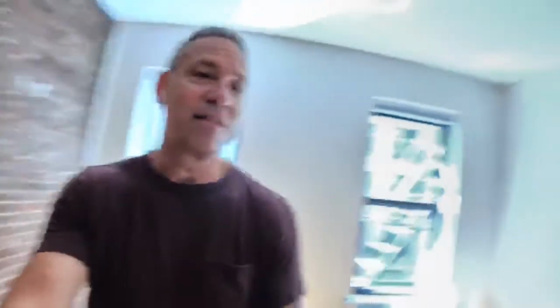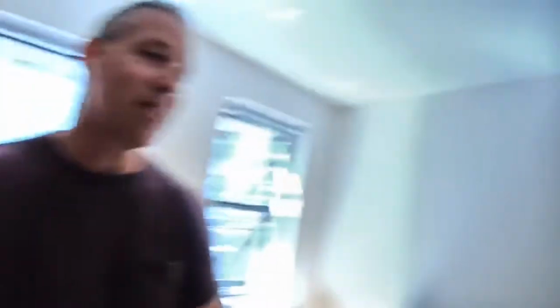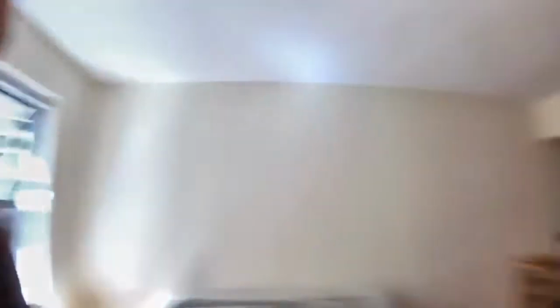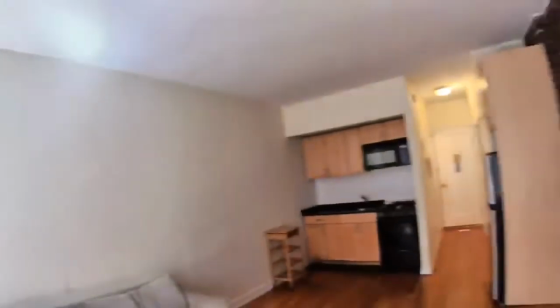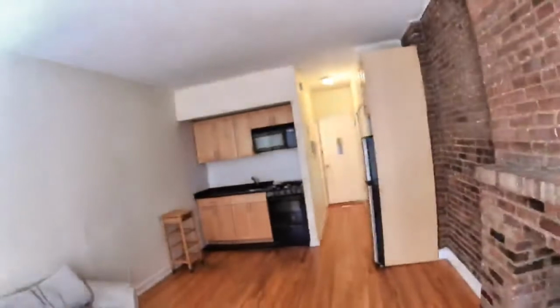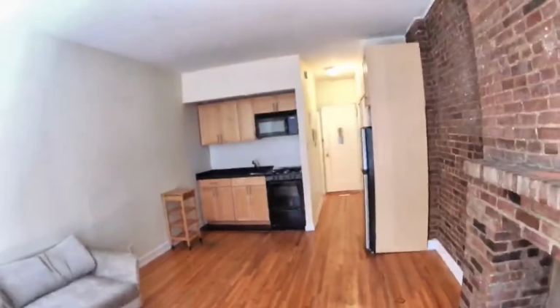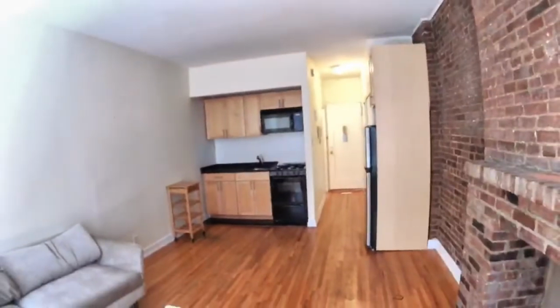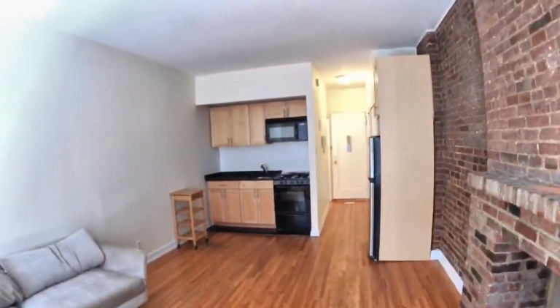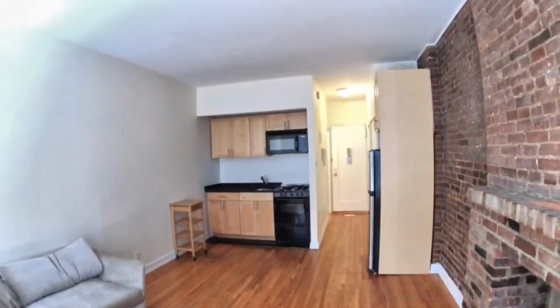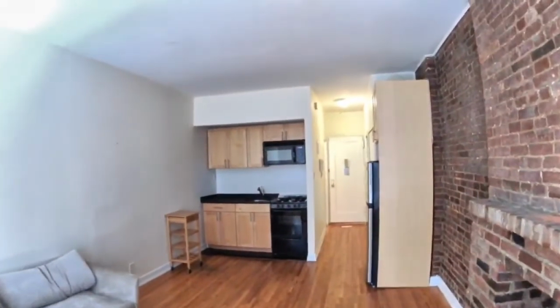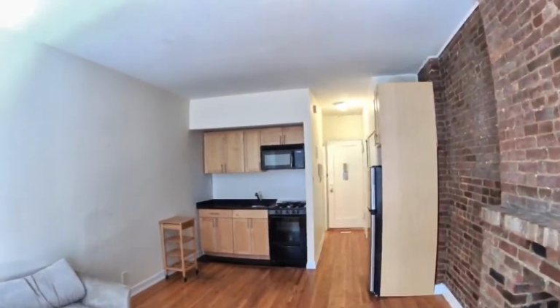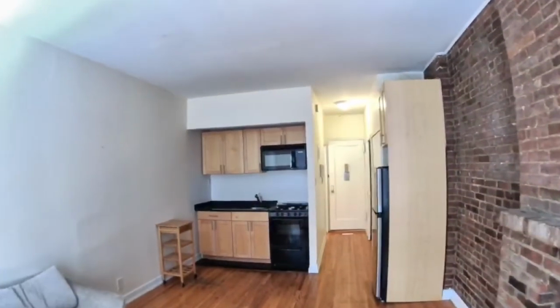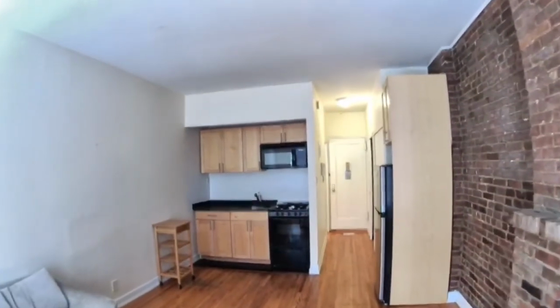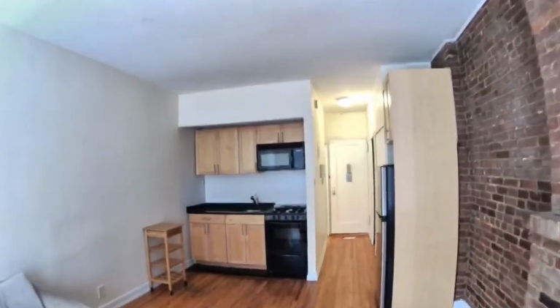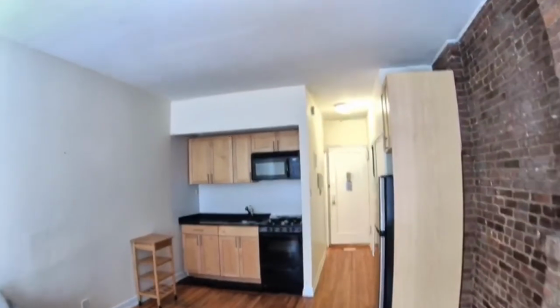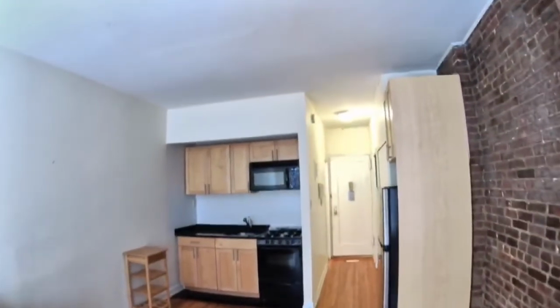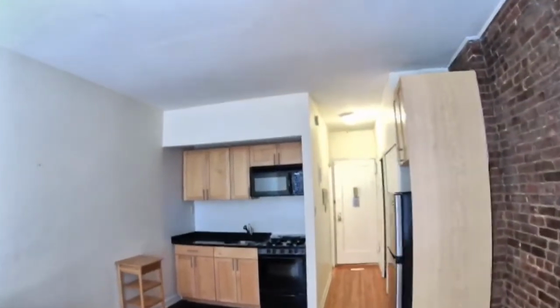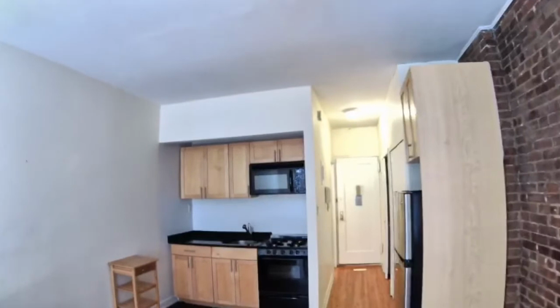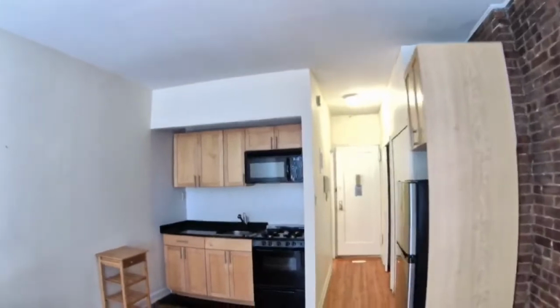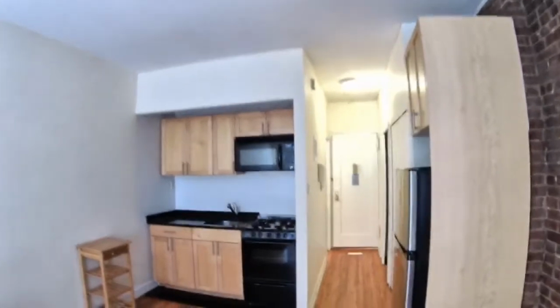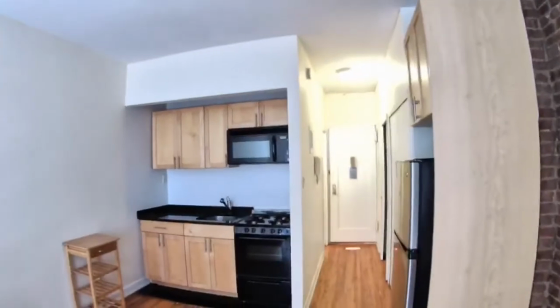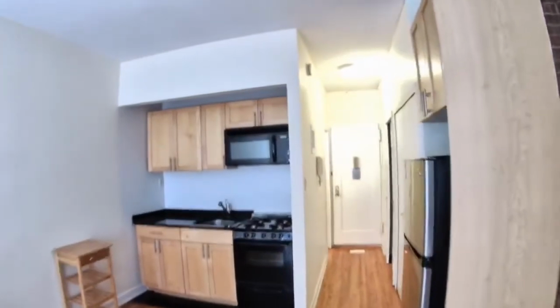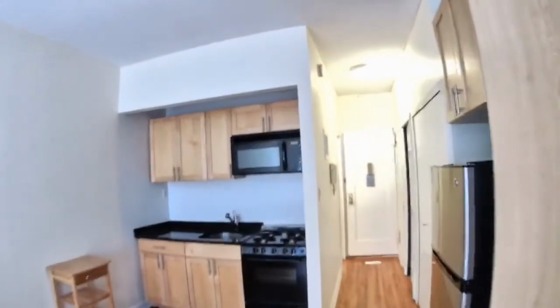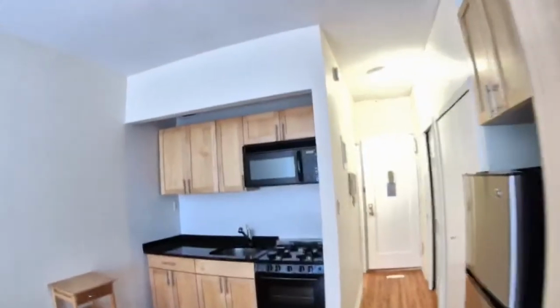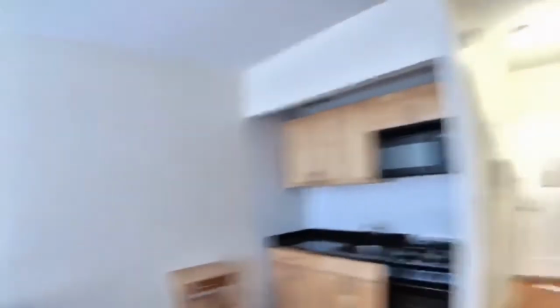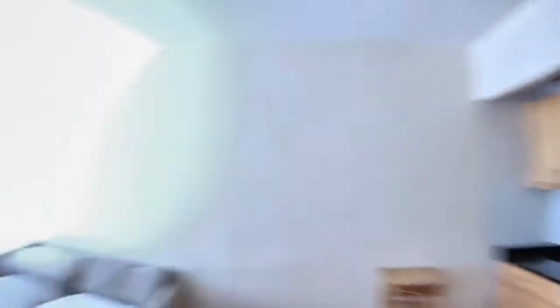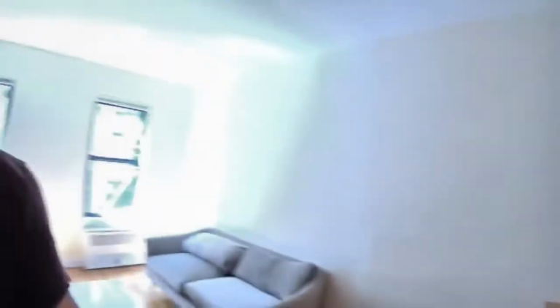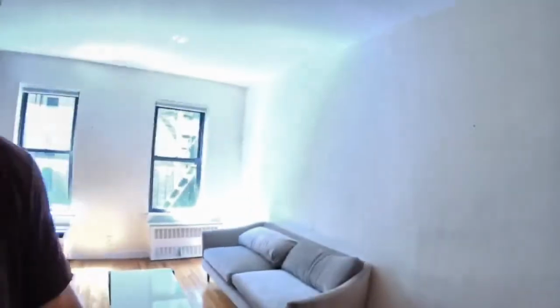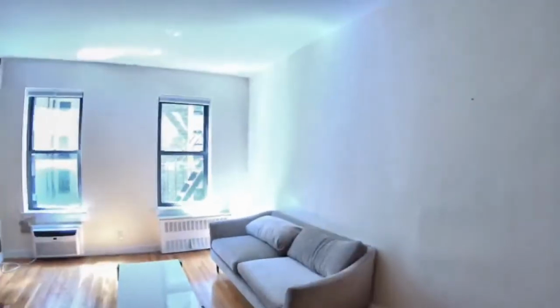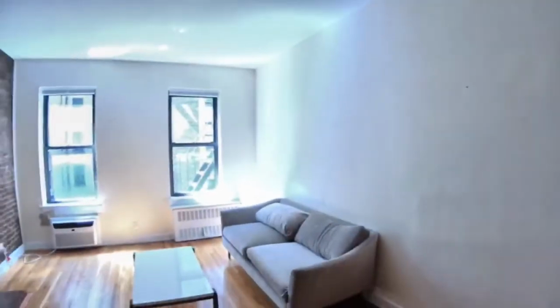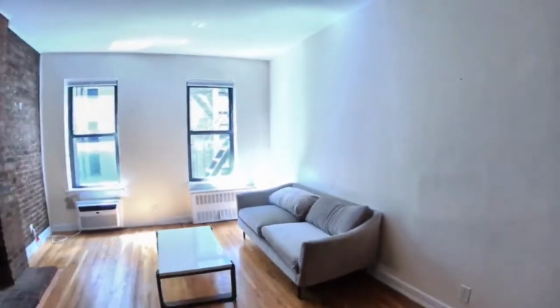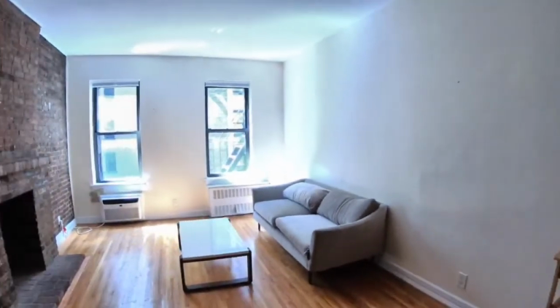It's a nice size space actually. They got the black granite countertop, wood natural shaker, wood cabinetry, gas stove, microwave. And you can see here how a couch would even fit.